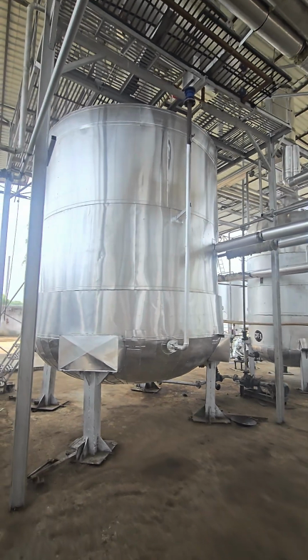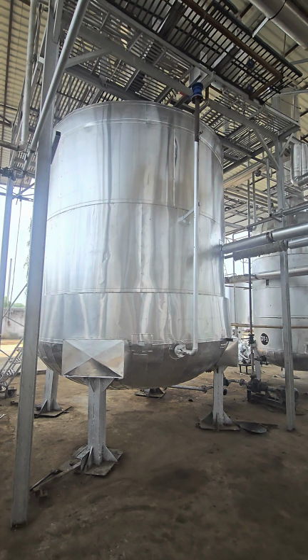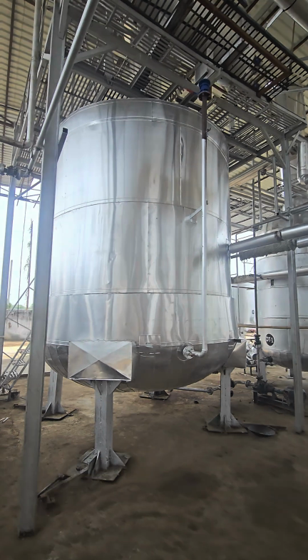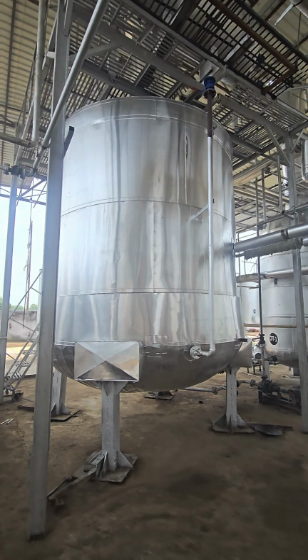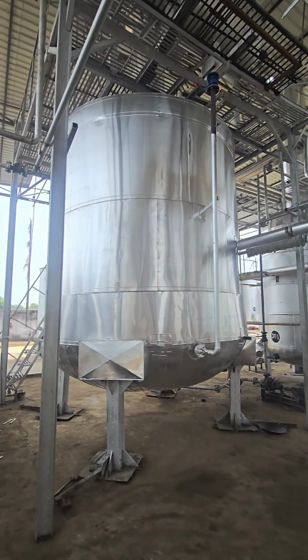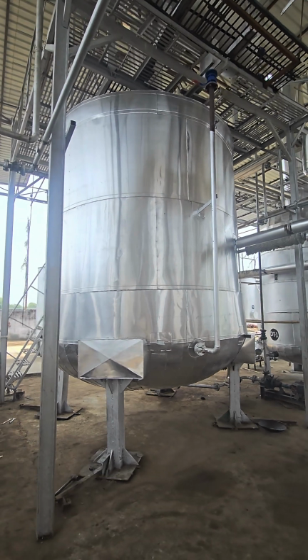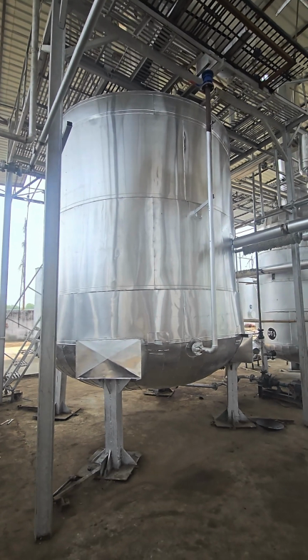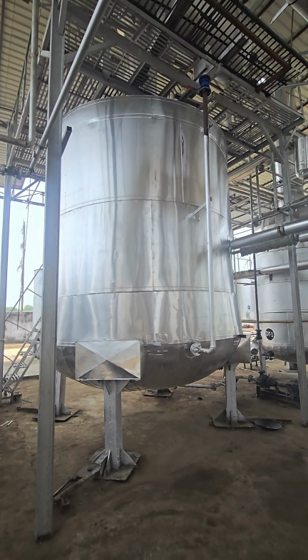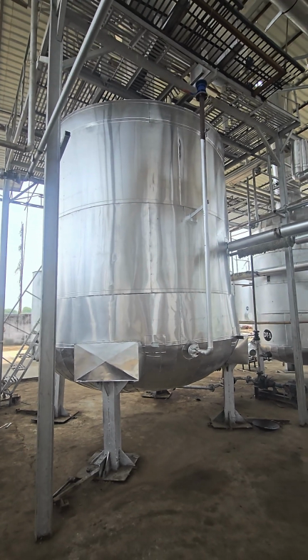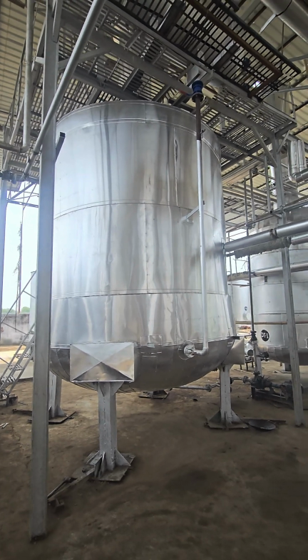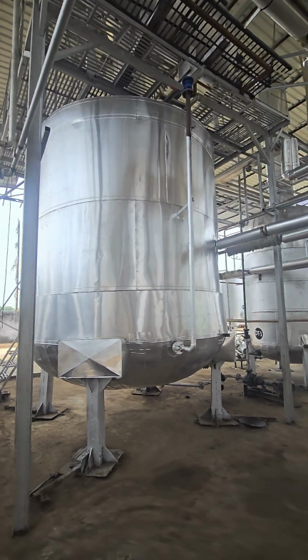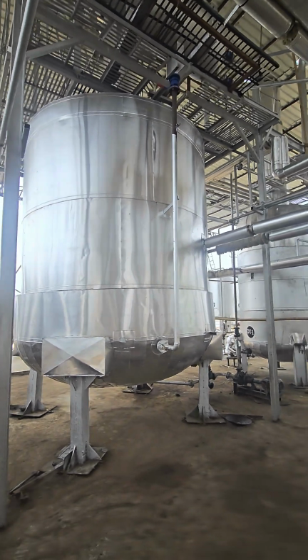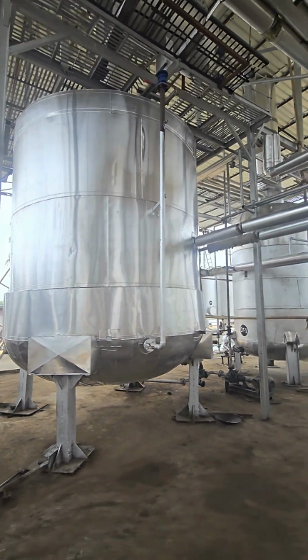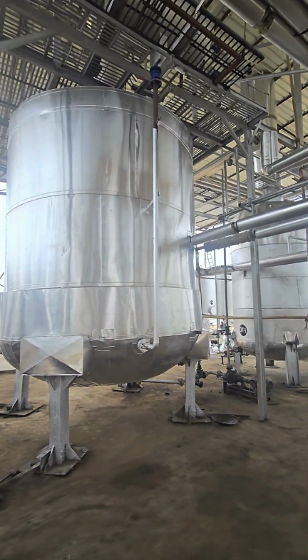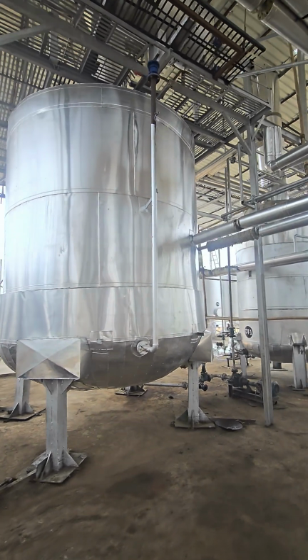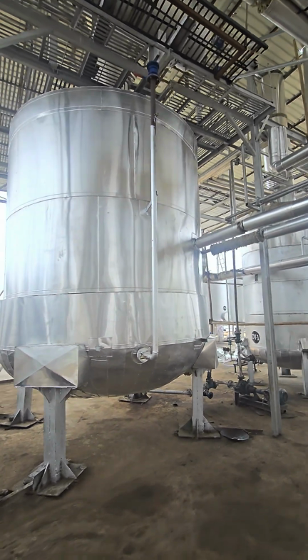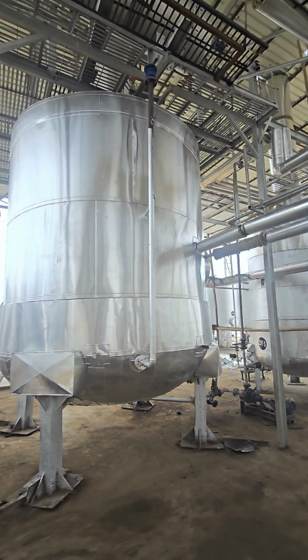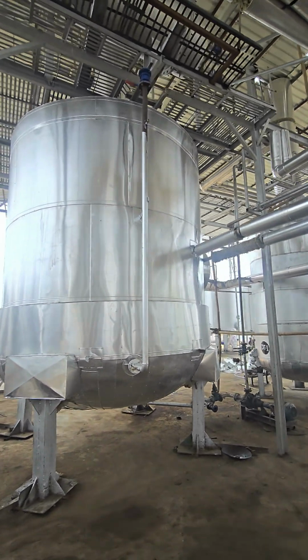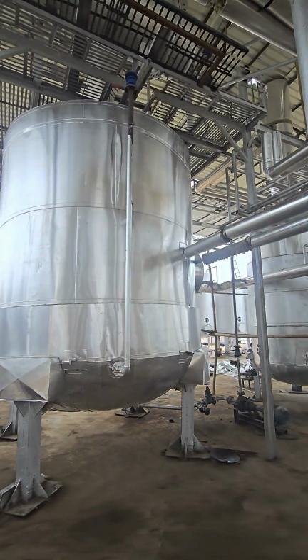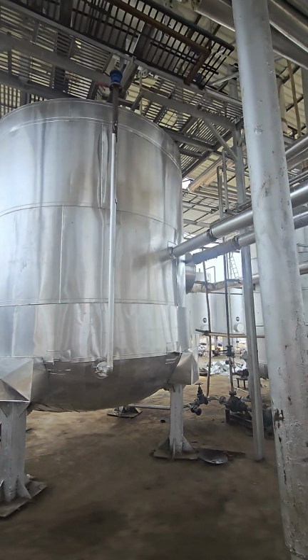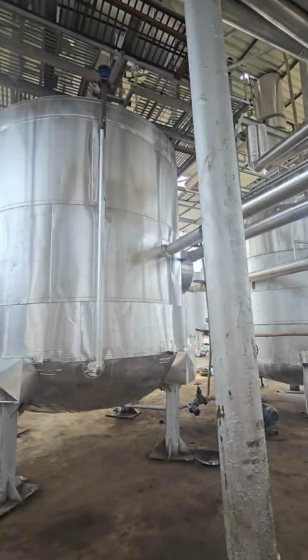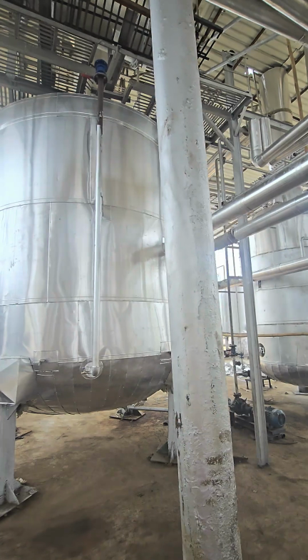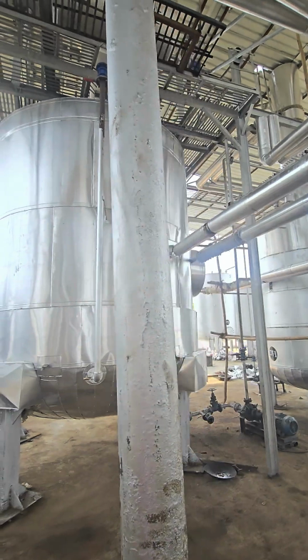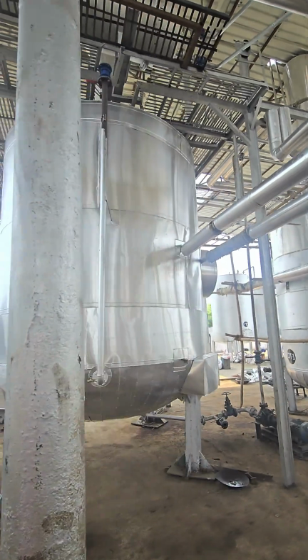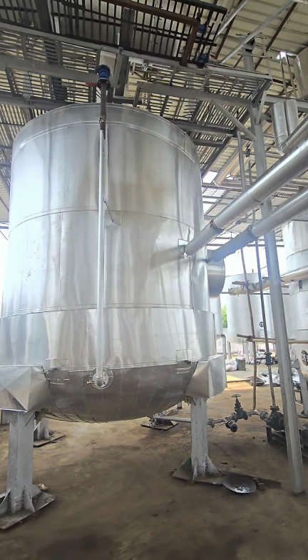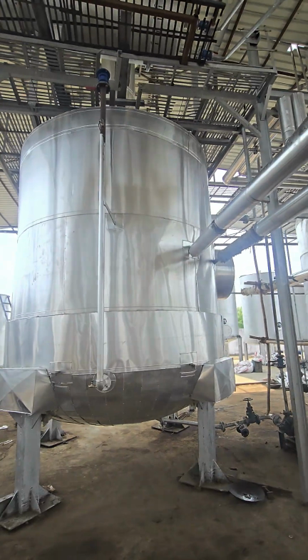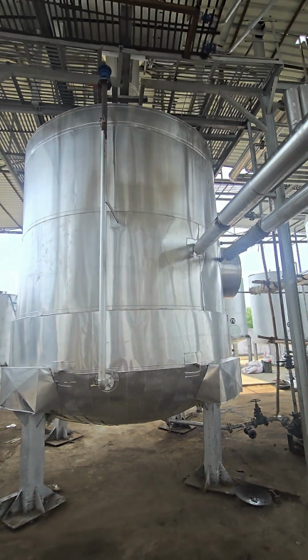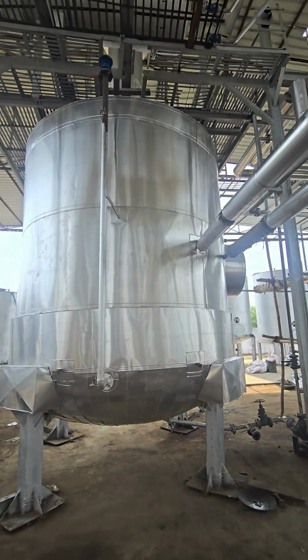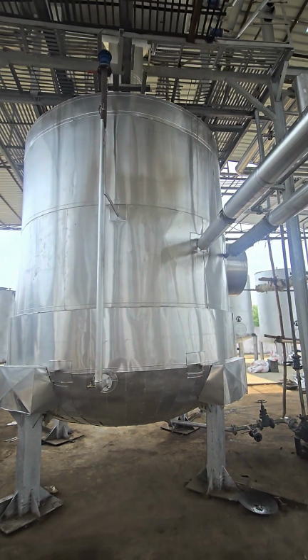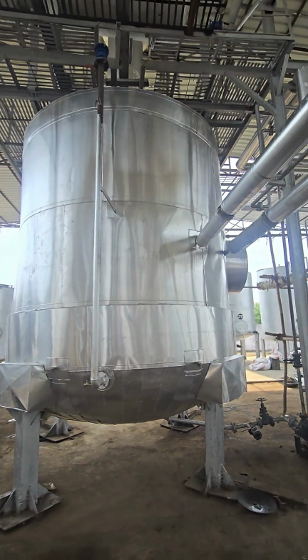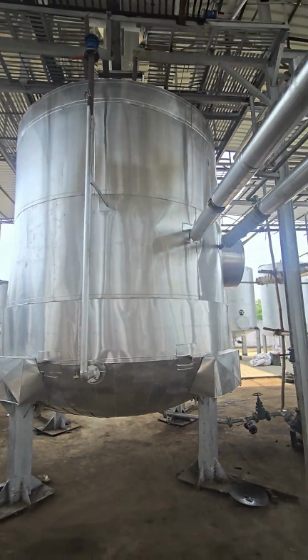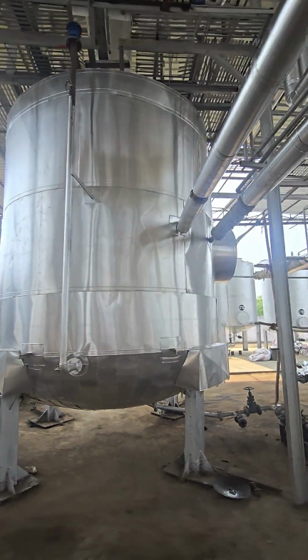This is a distillation column, a big distillation column which is properly insulated. And this is a 20,000 litre distillation column, you can see.